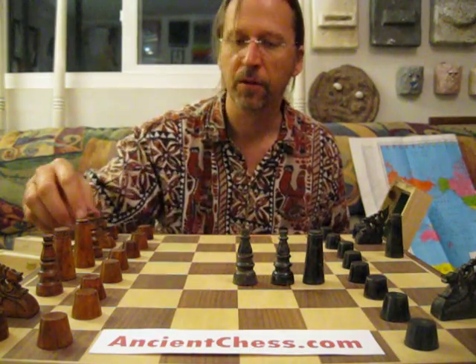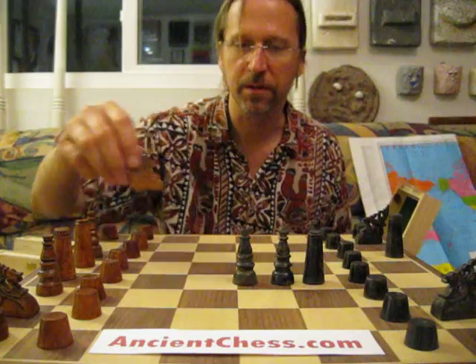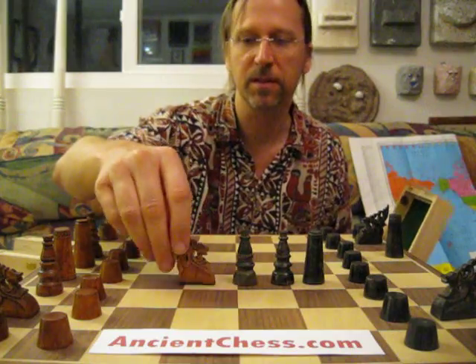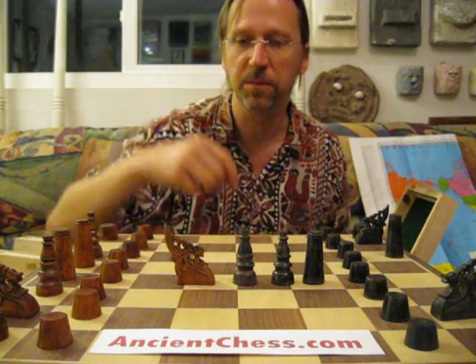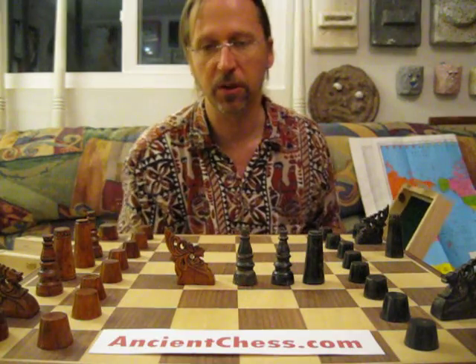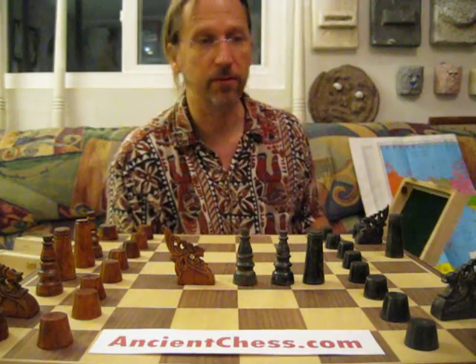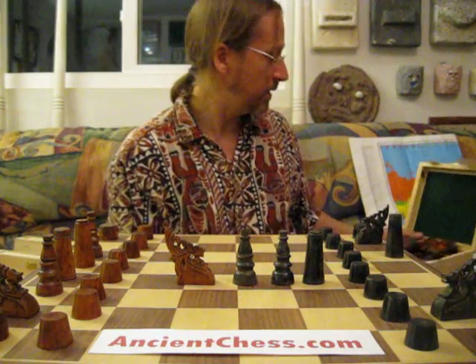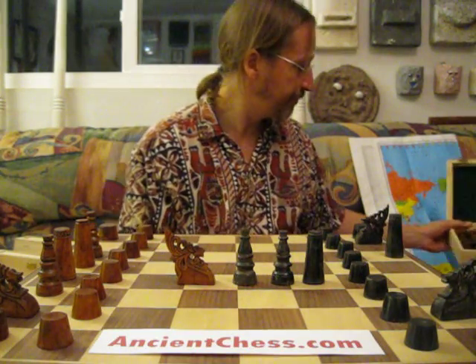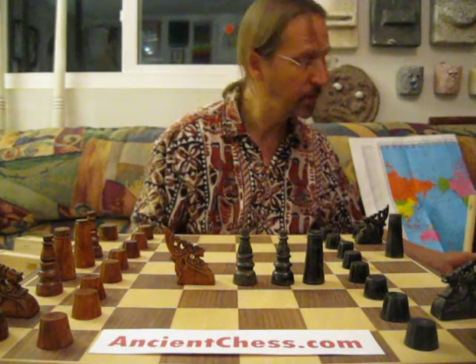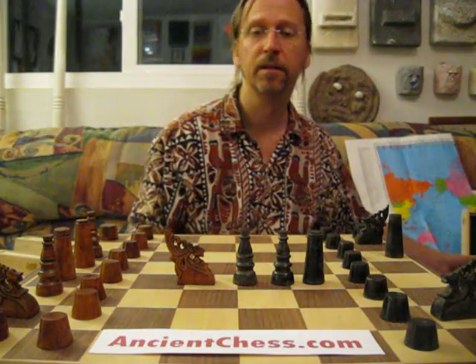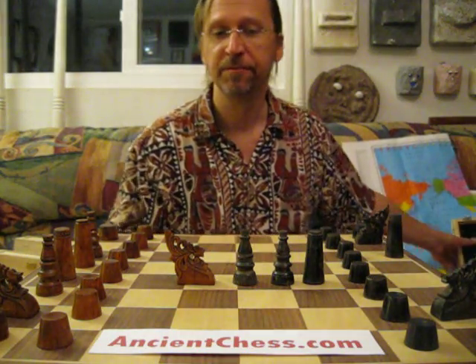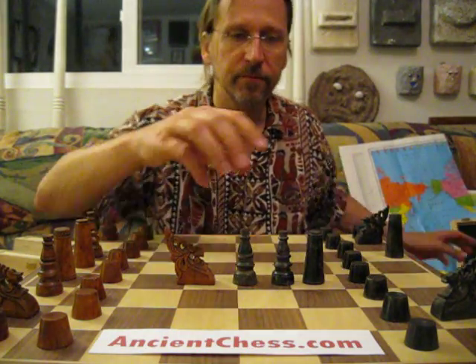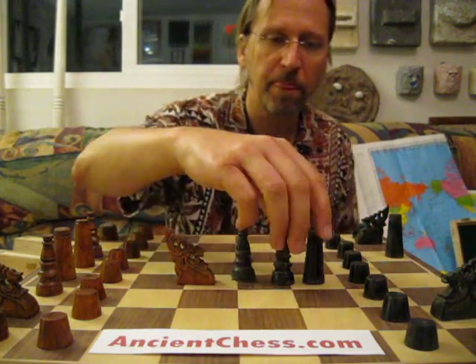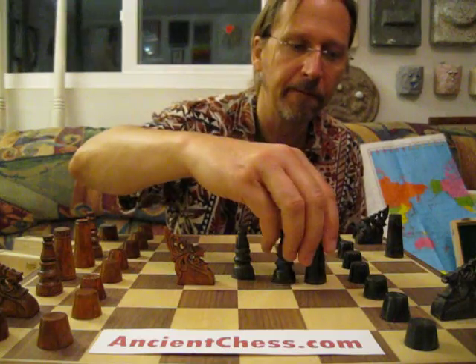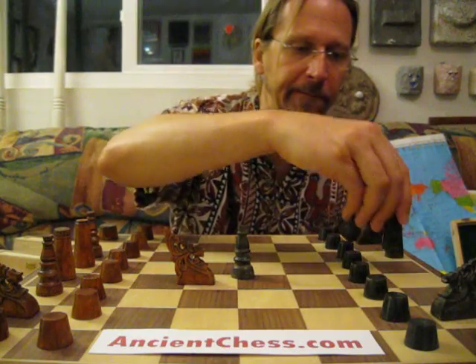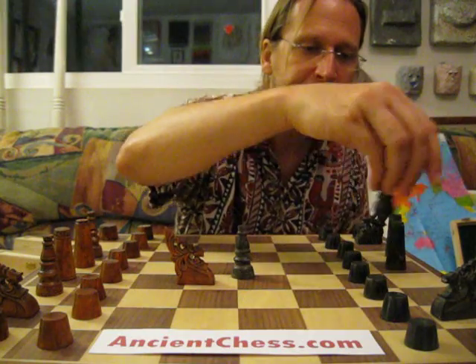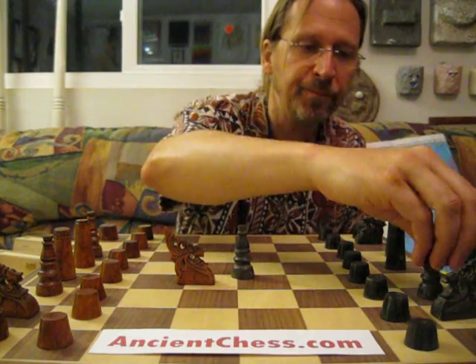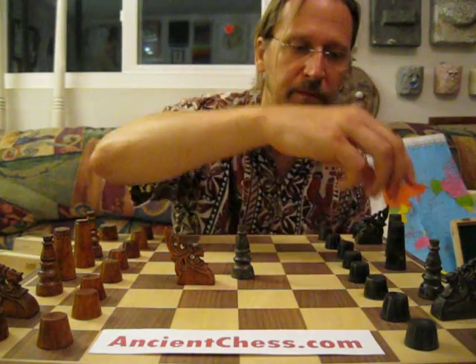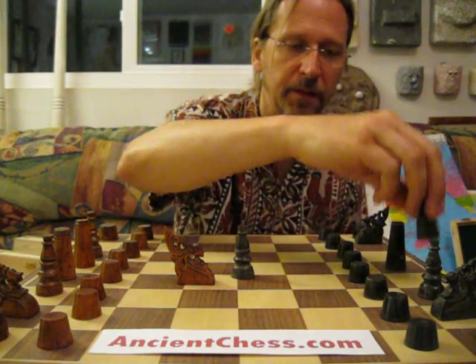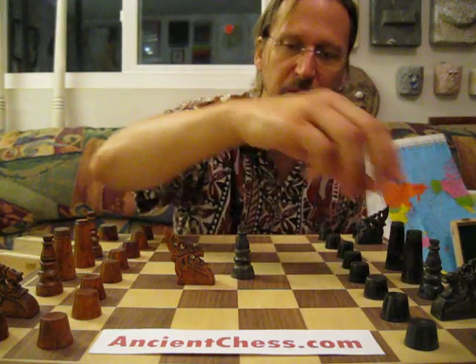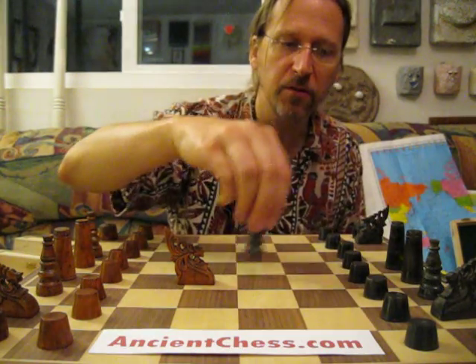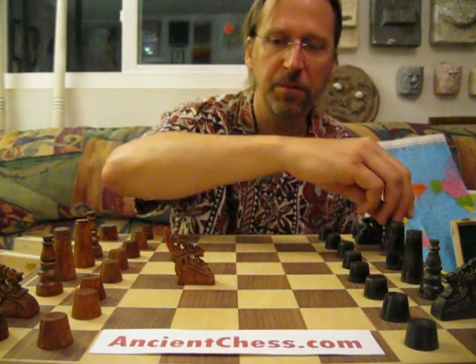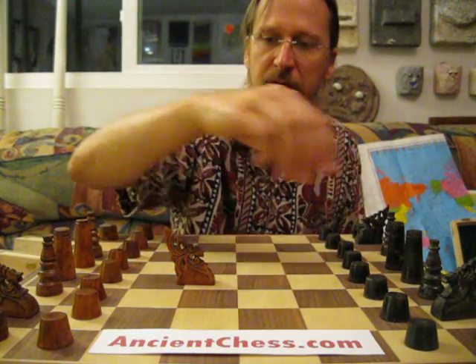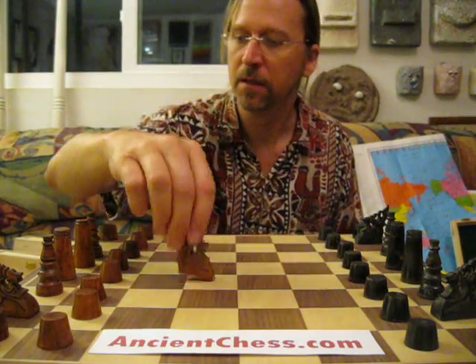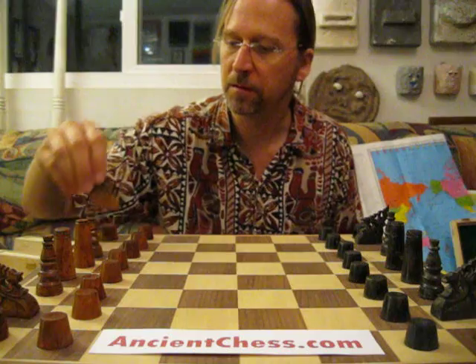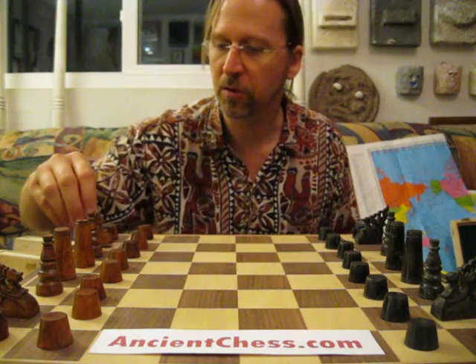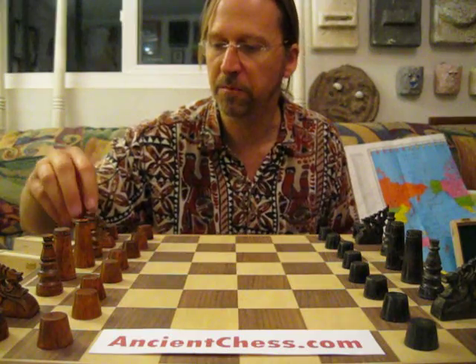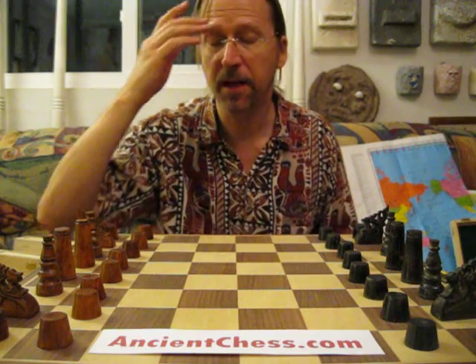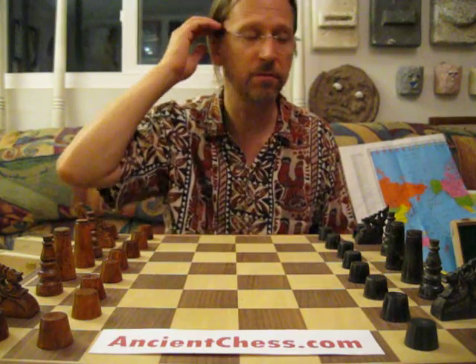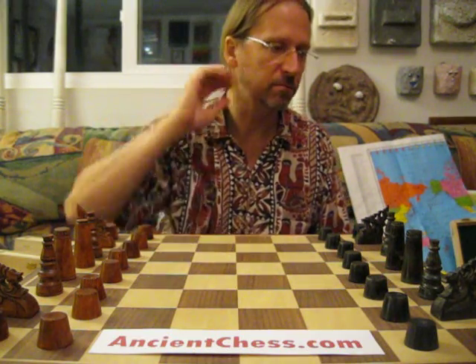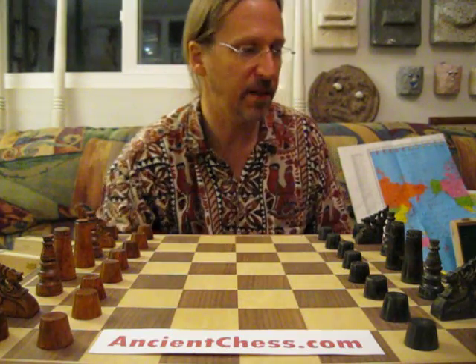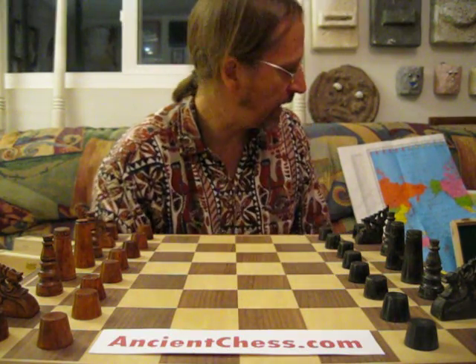Whereas this one has a very special characteristic for the knight. These come from the southern Philippines, a place called Mindanao Island.